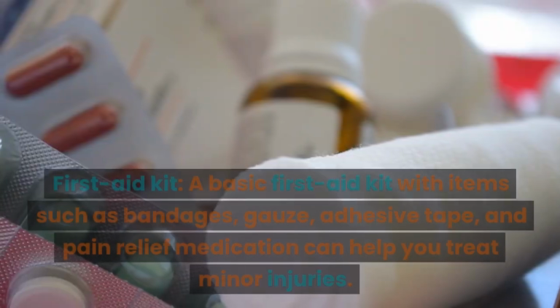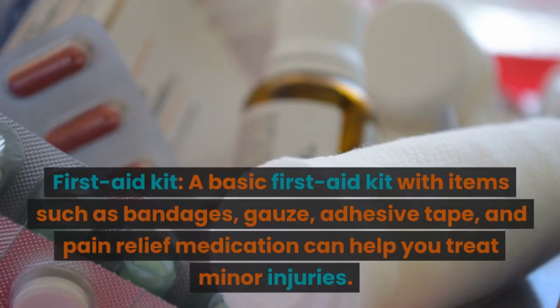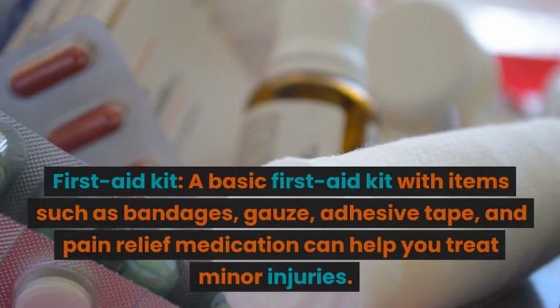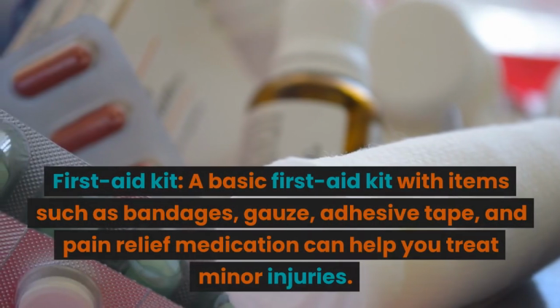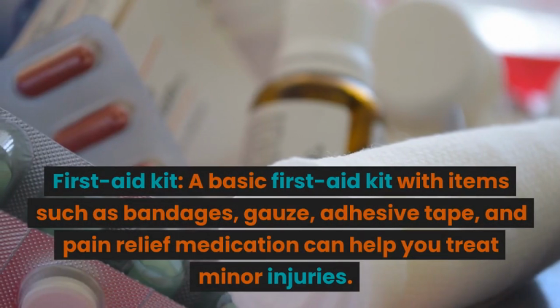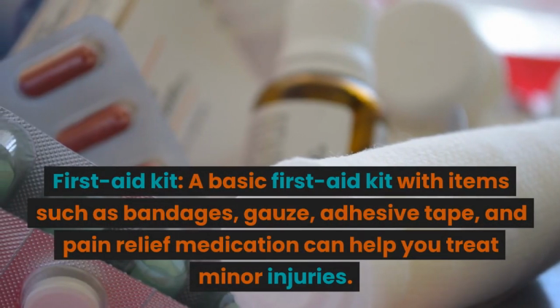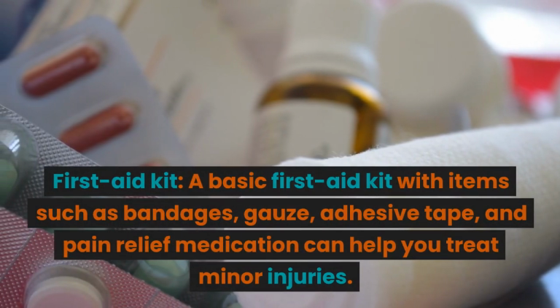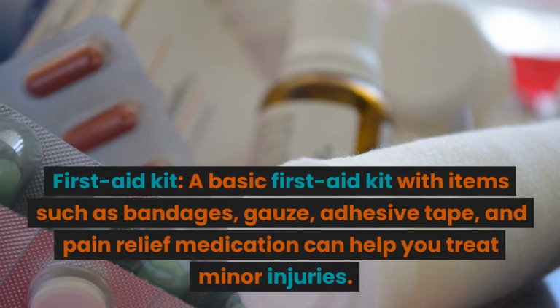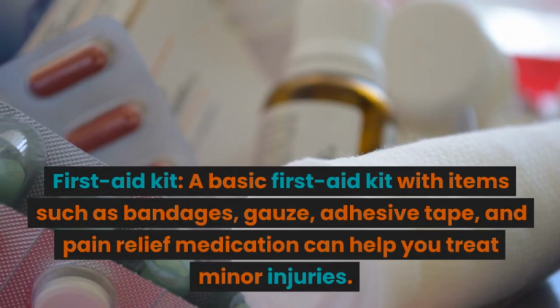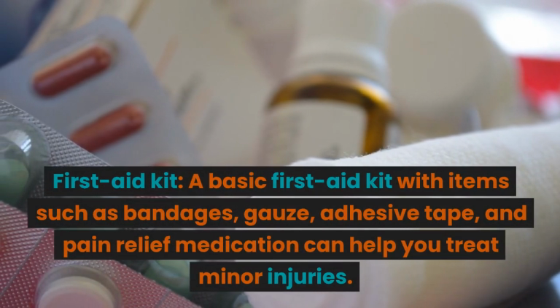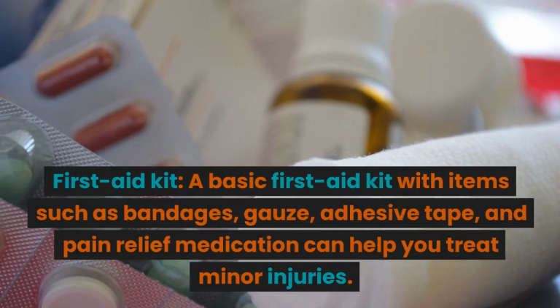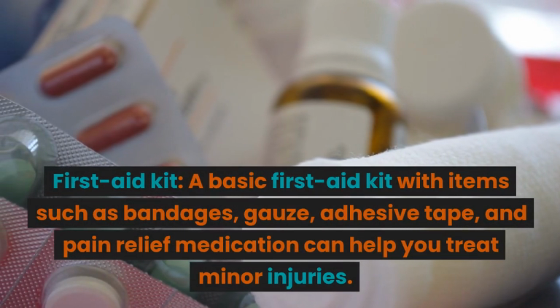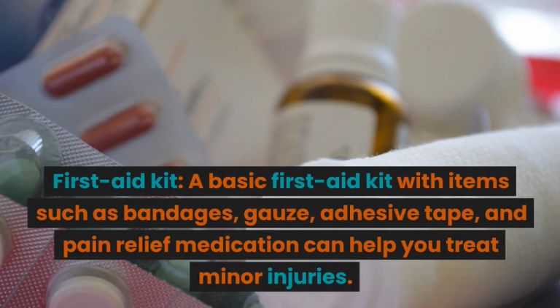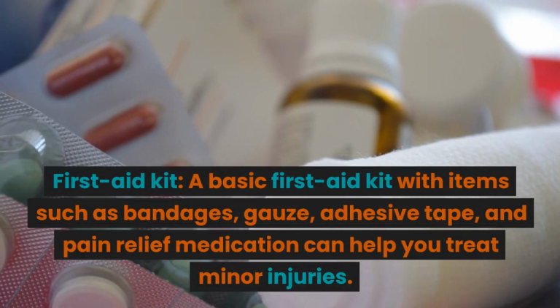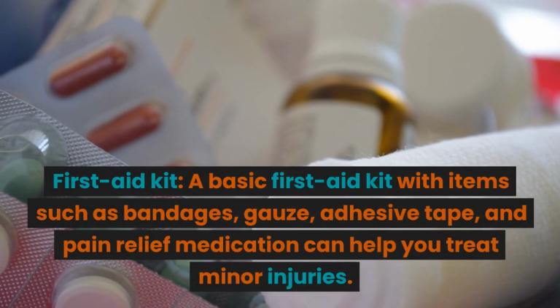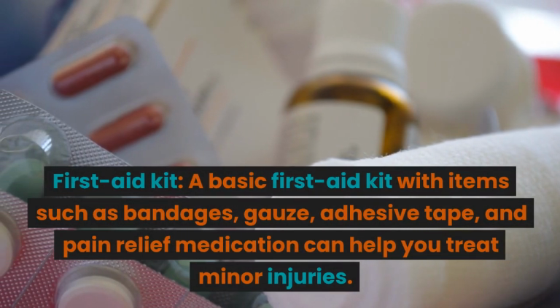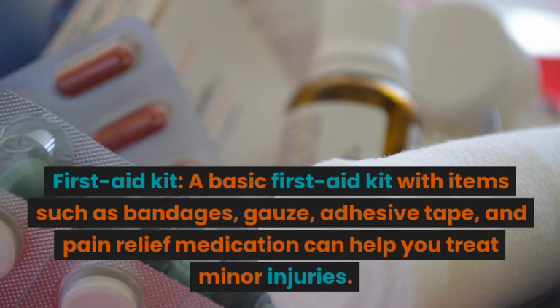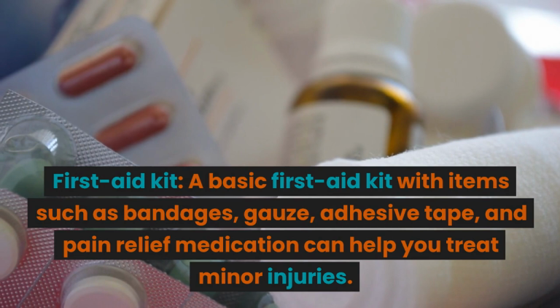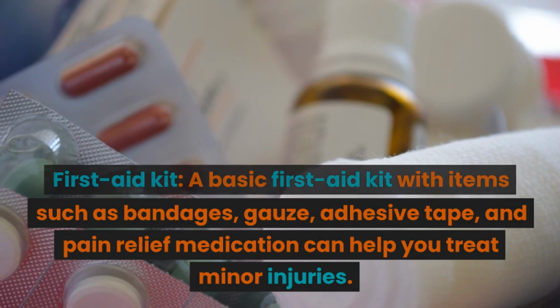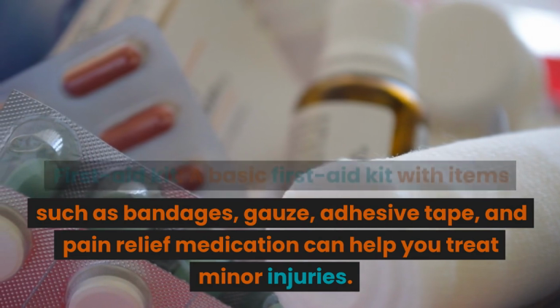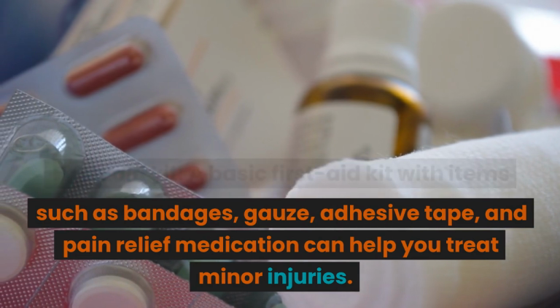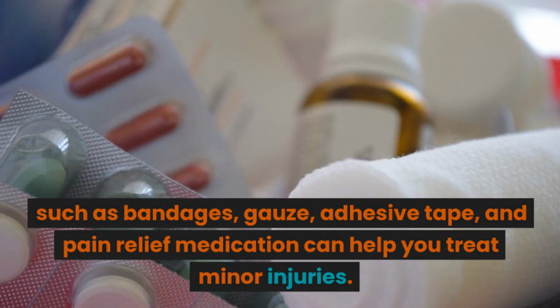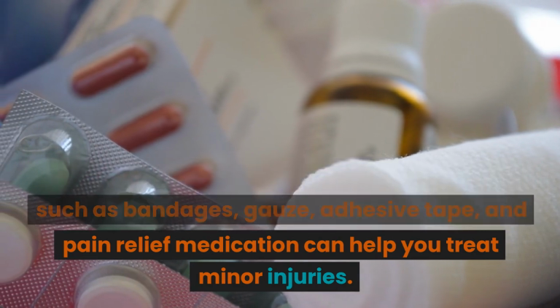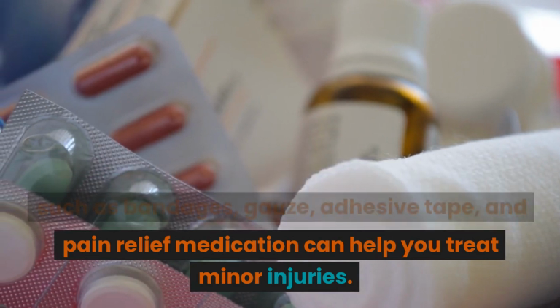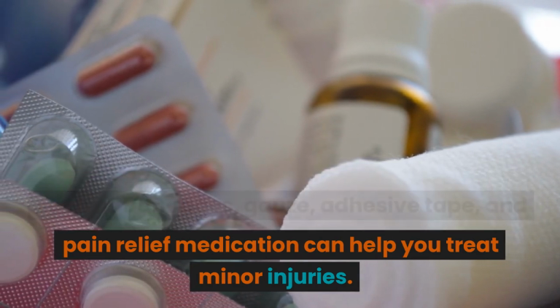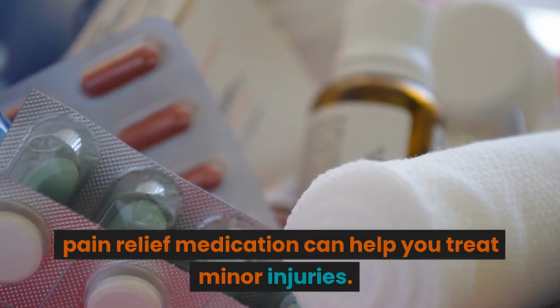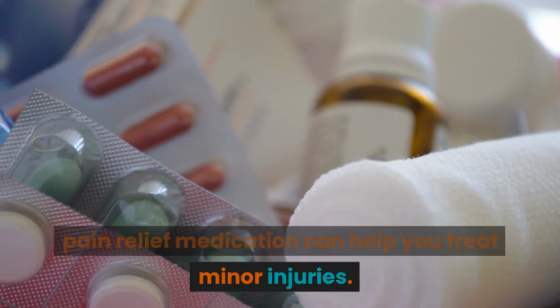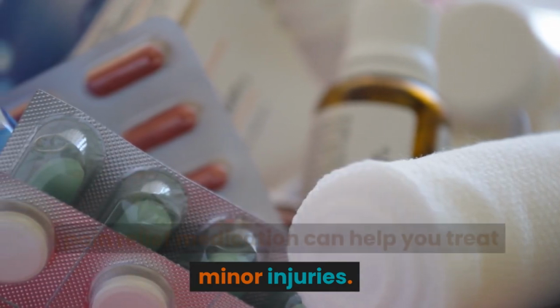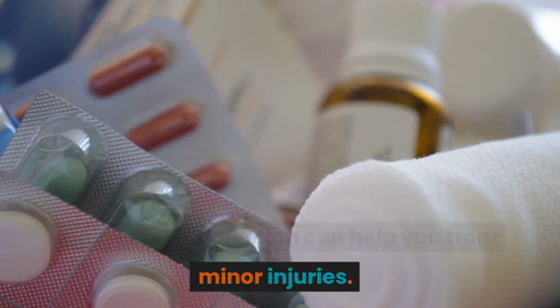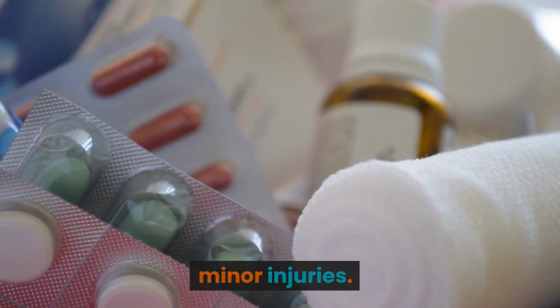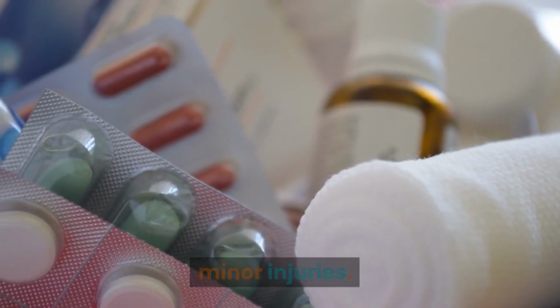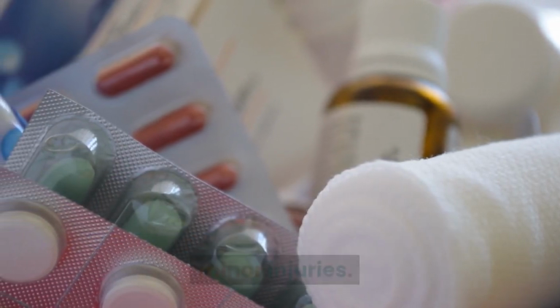First aid kit: a basic first aid kit with items such as bandages, gauze, adhesive tape, and pain relief medication can help you treat minor injuries.